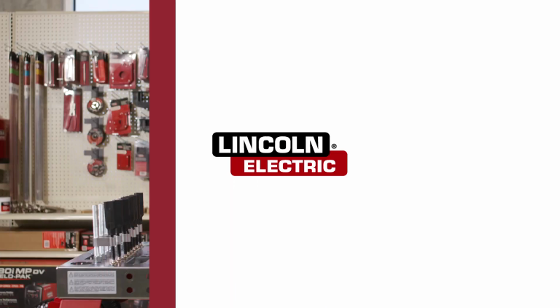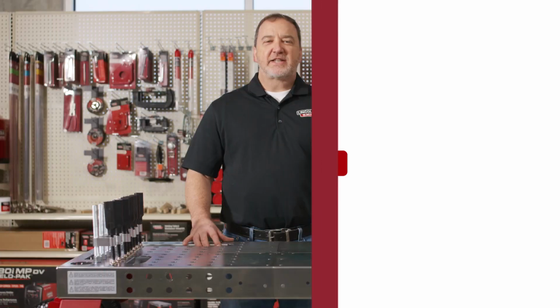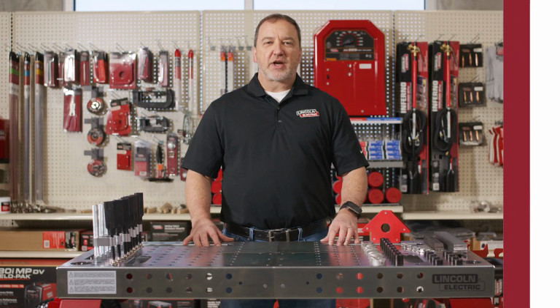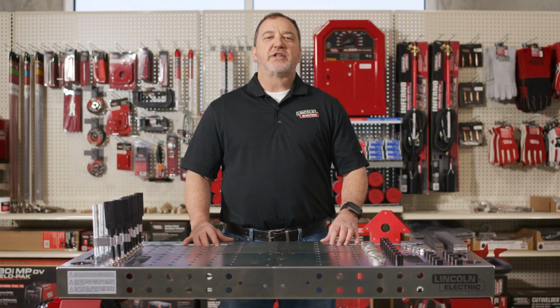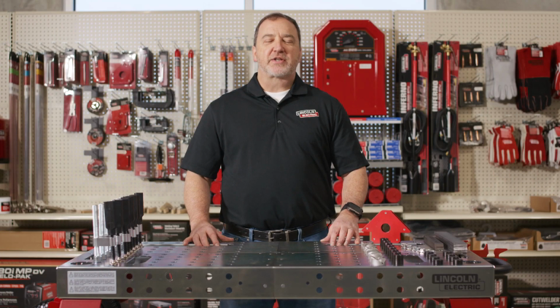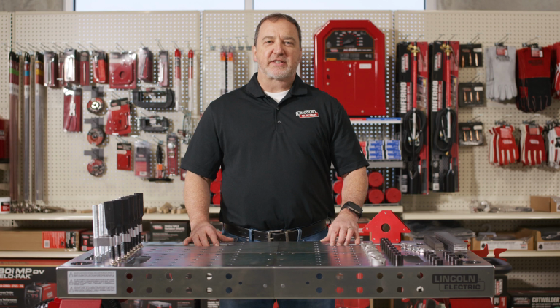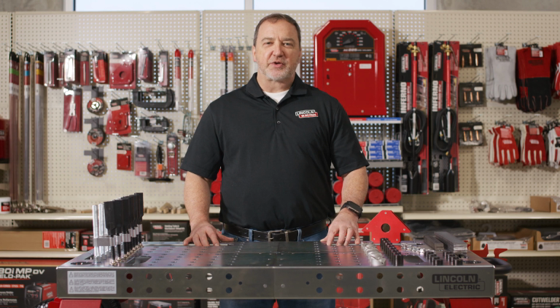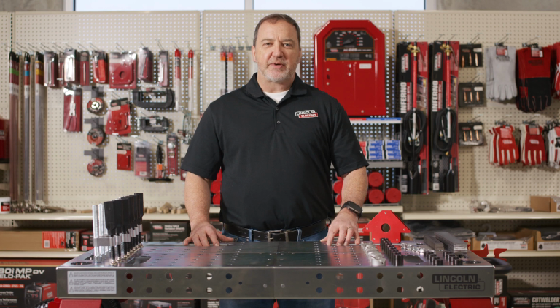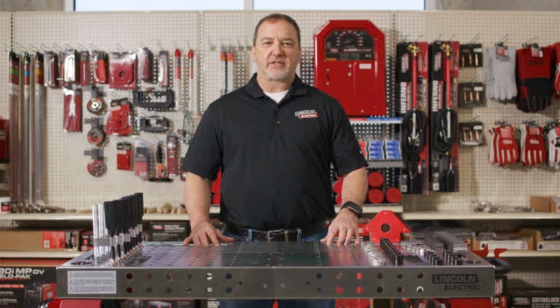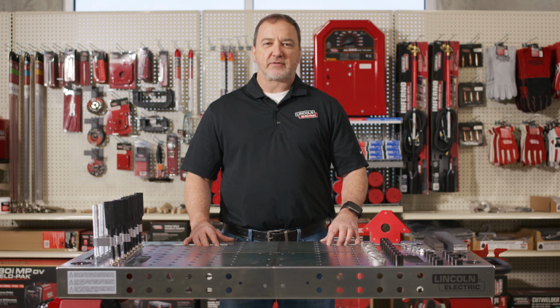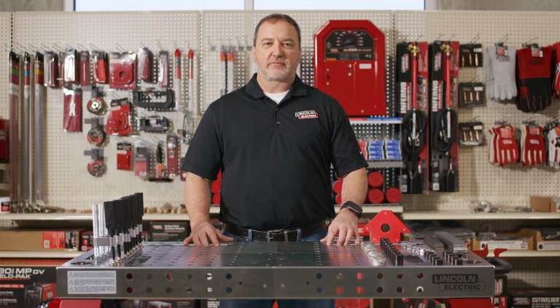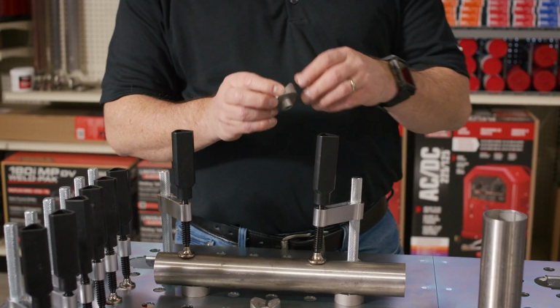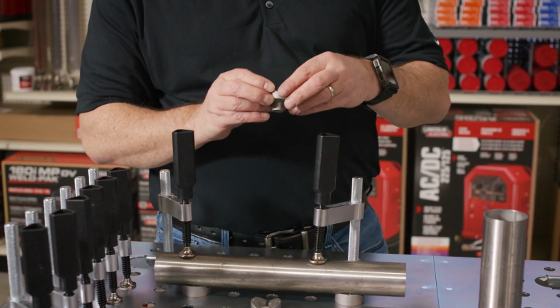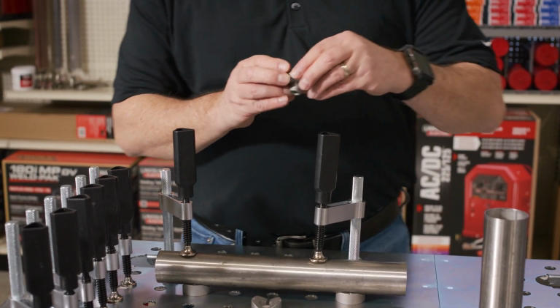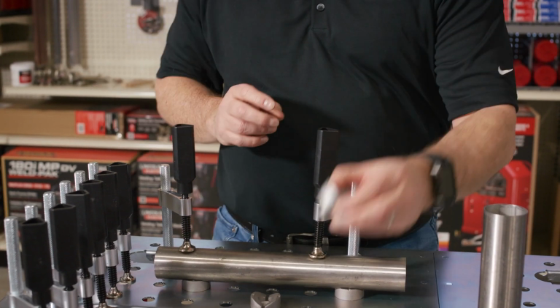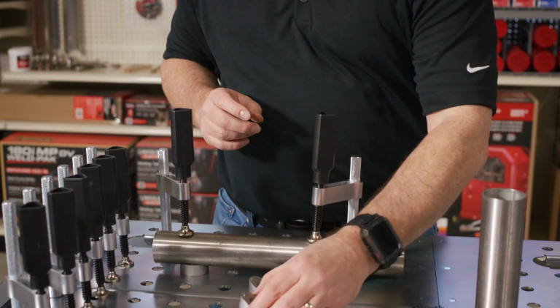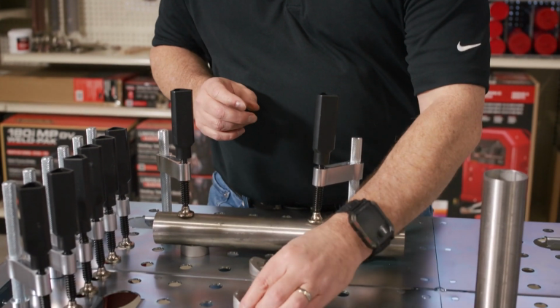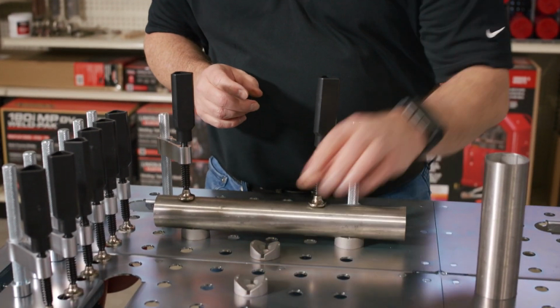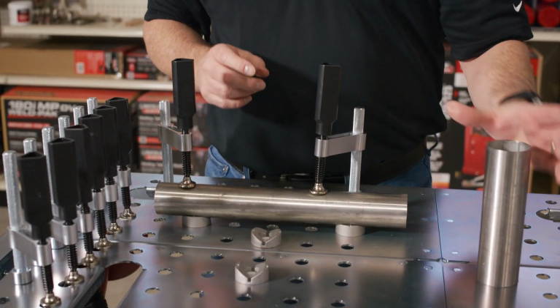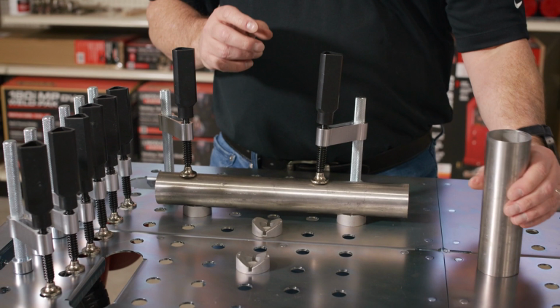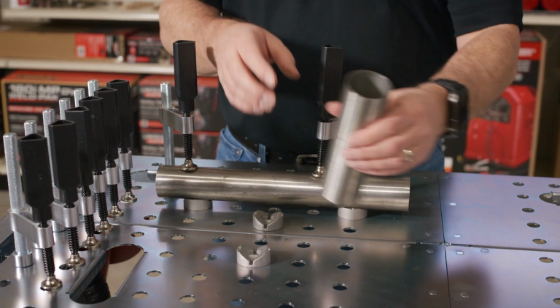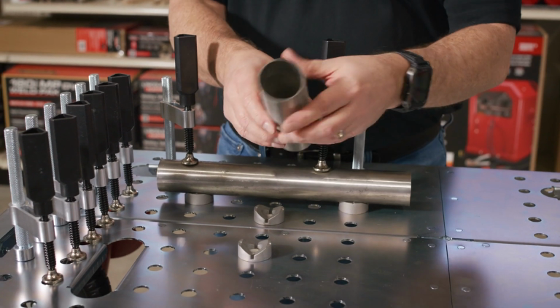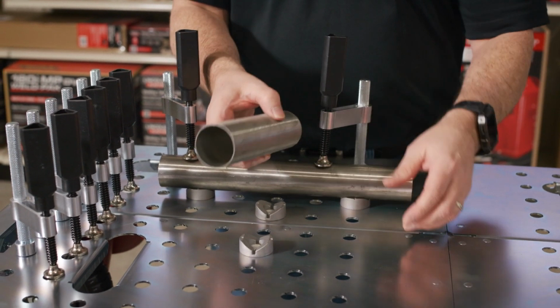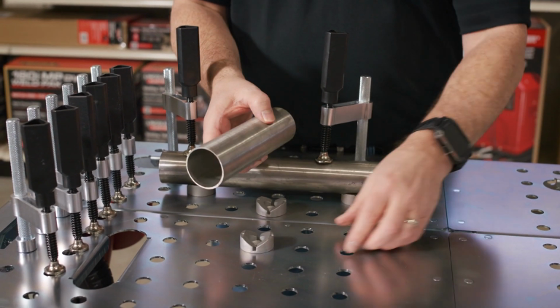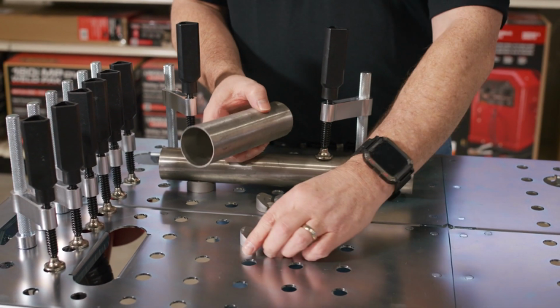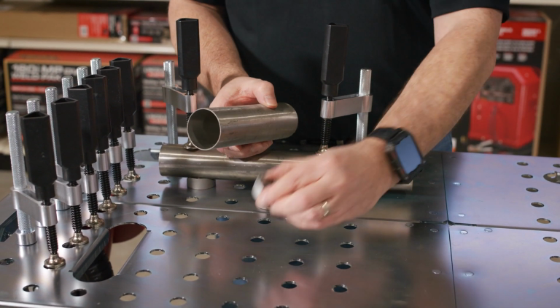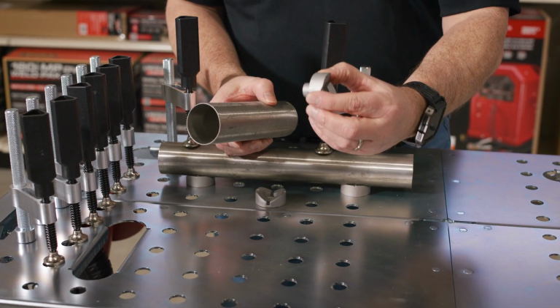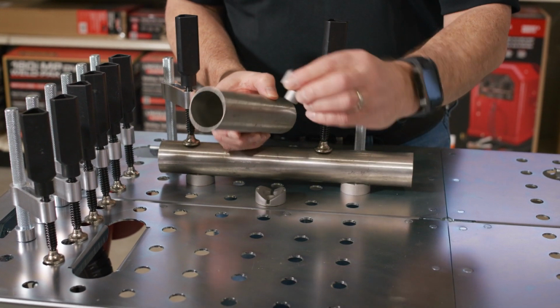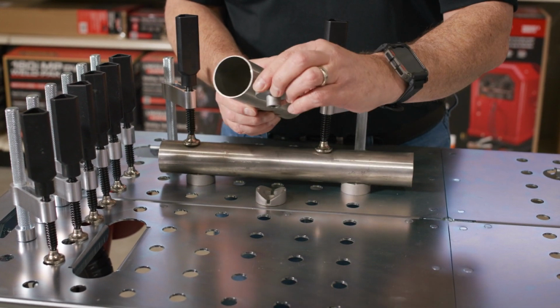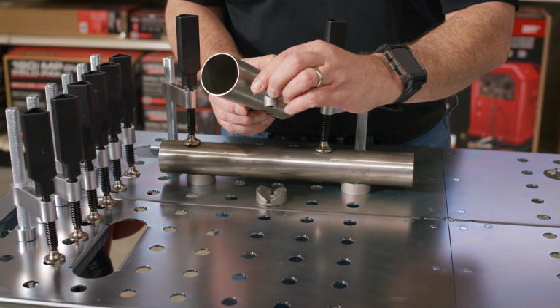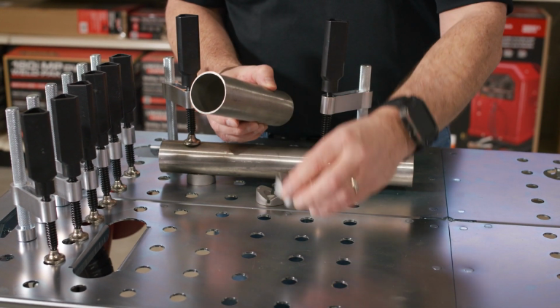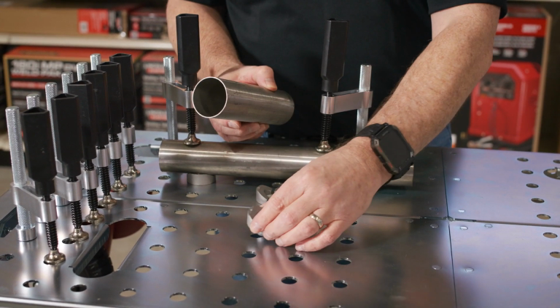Let's take a look at what you can do with some of the accessory kit pieces. The aluminum V-blocks are designed for tubing — in this case stainless steel tubing — aluminum so it doesn't scratch the stainless.